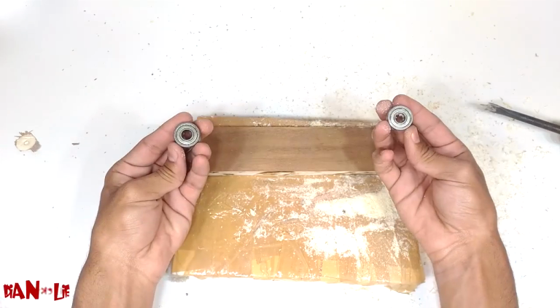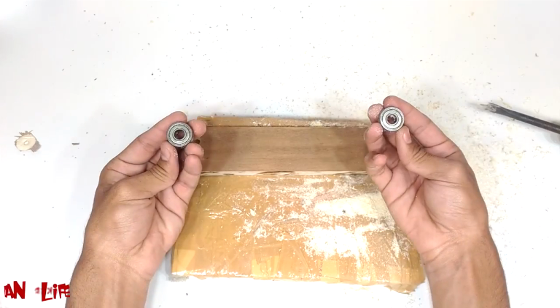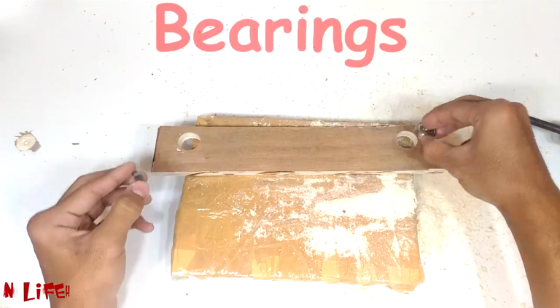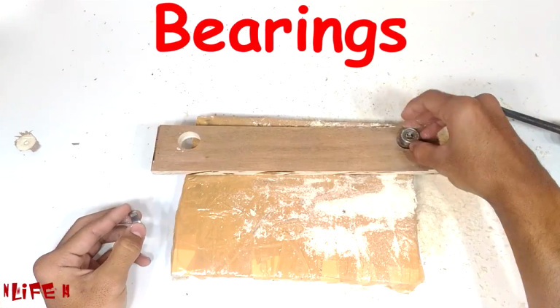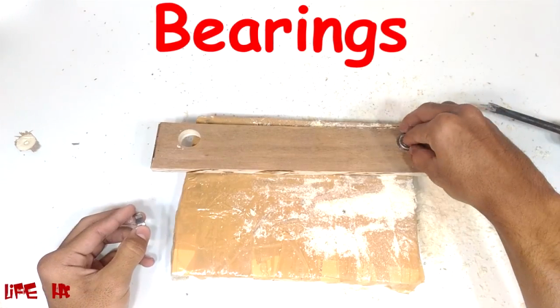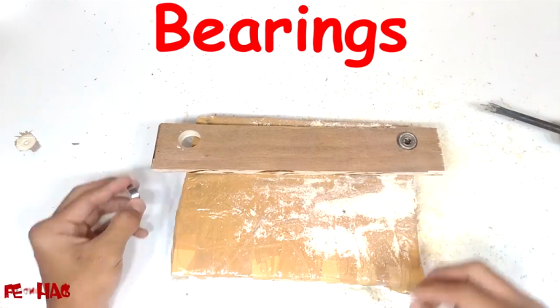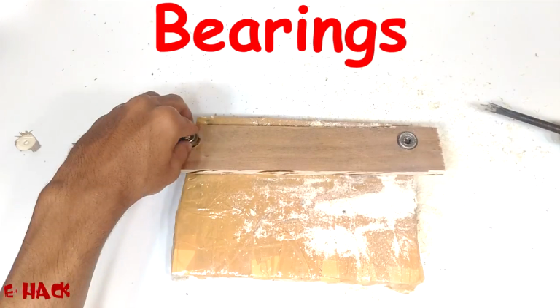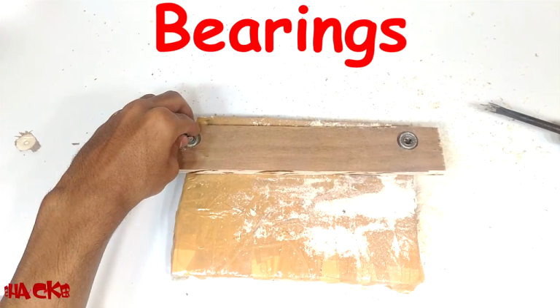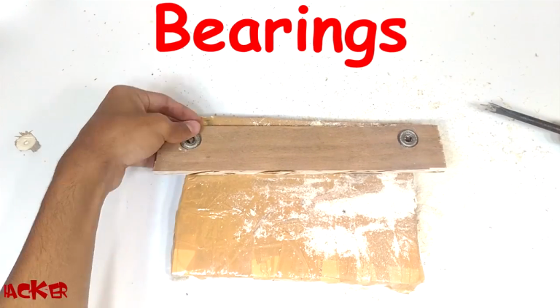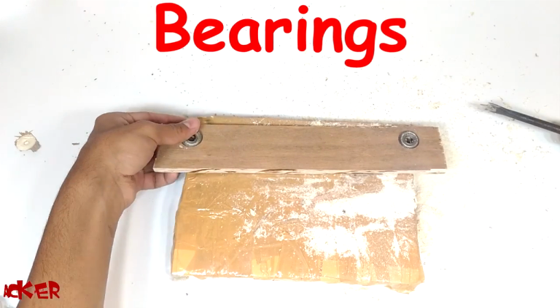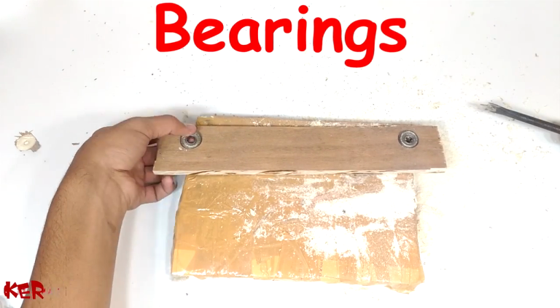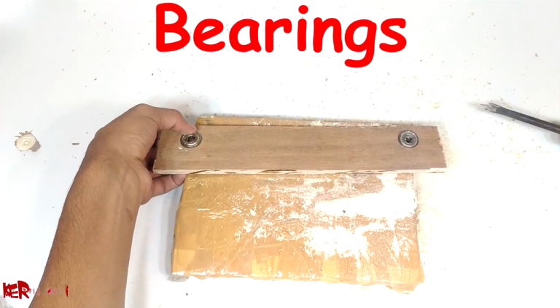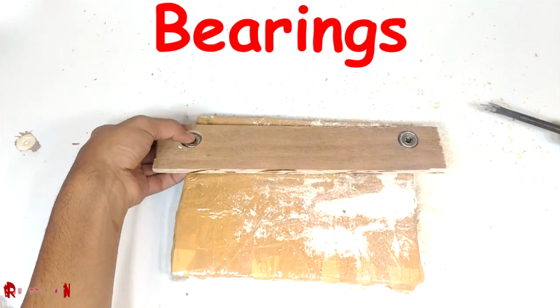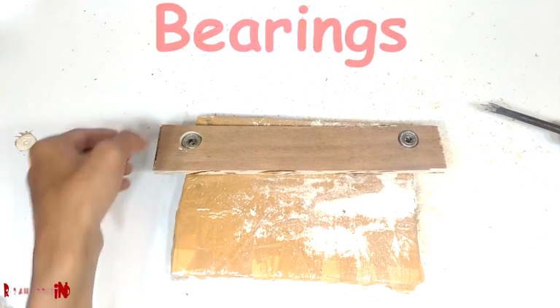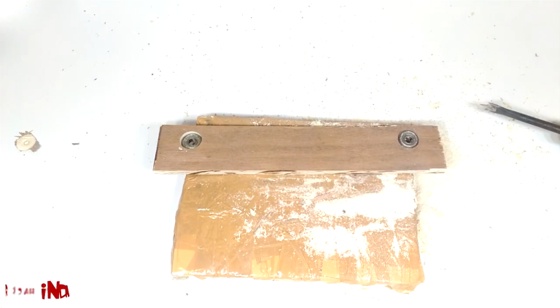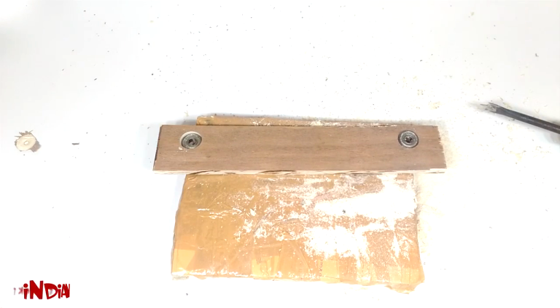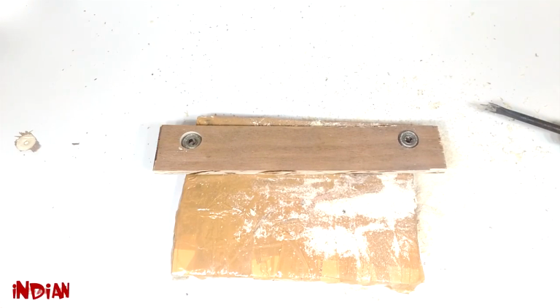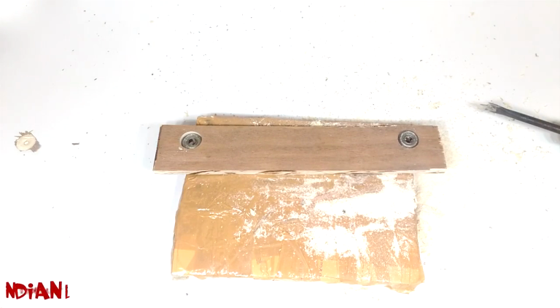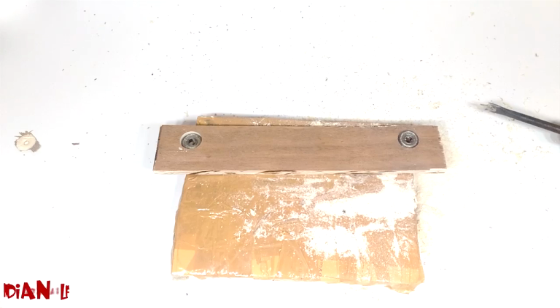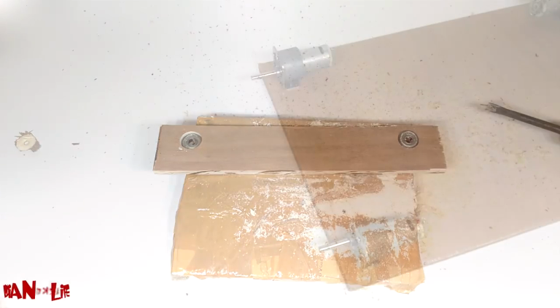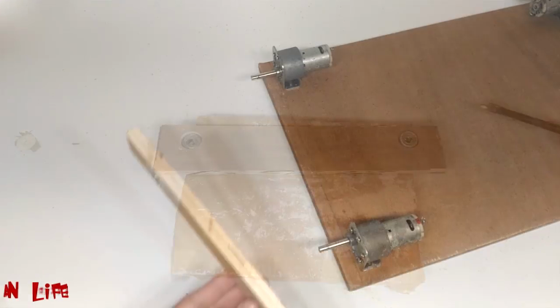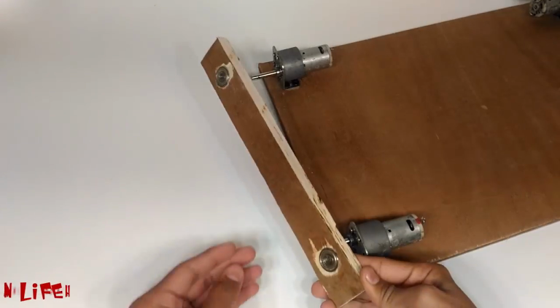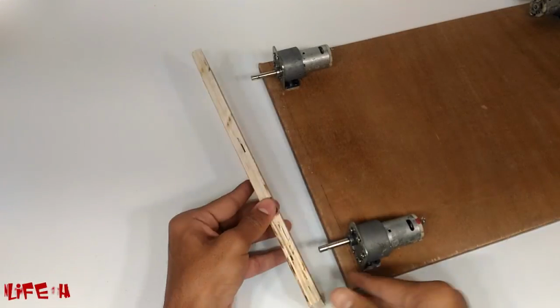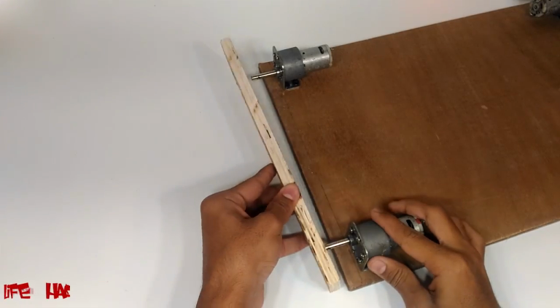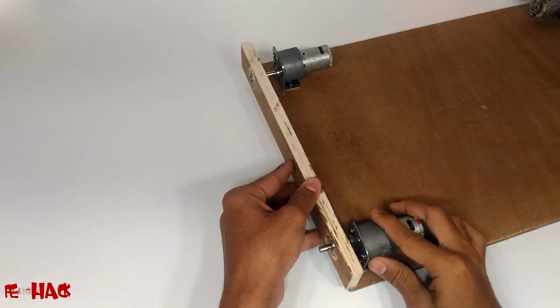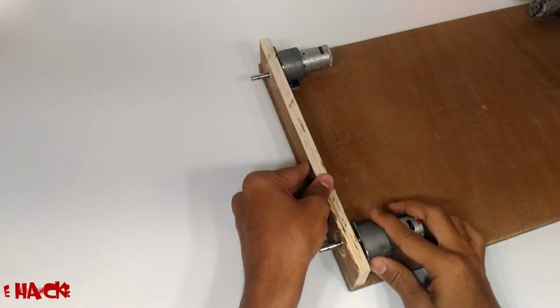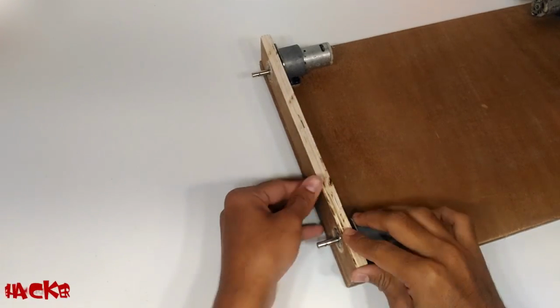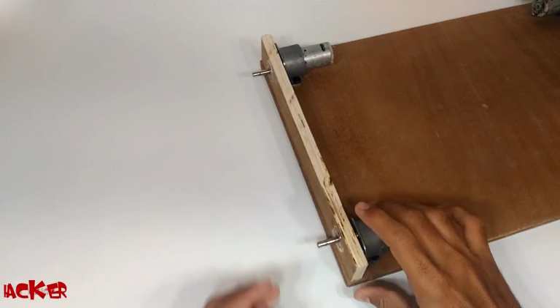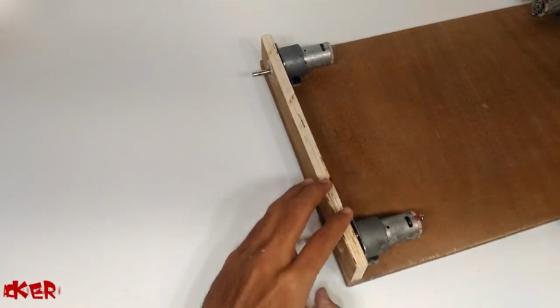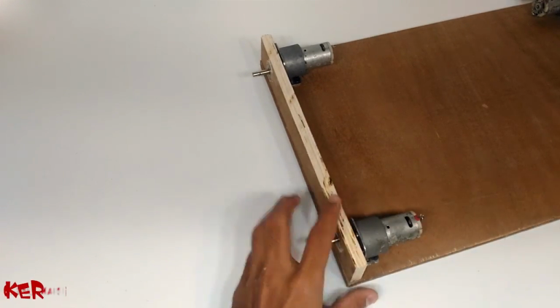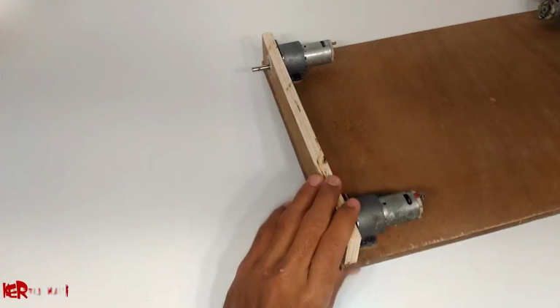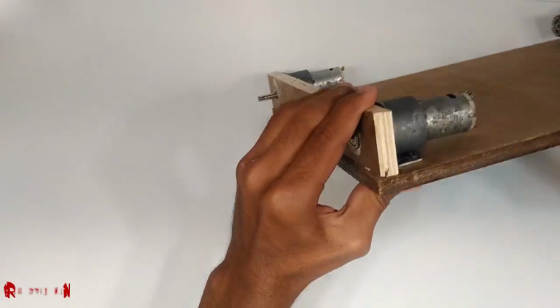We are using a bearing here so that the load of the body does not pass inside the gearbox through the shaft, otherwise the gearbox of the motor may be damaged.